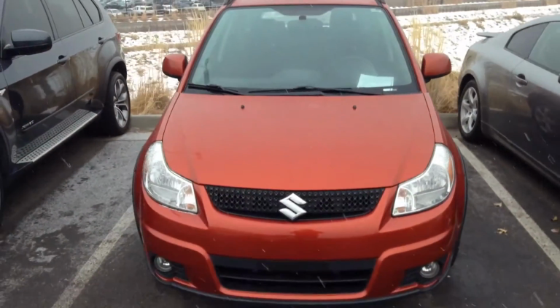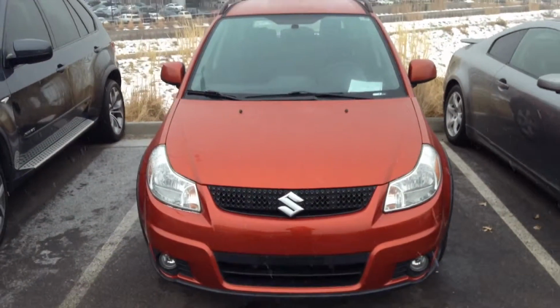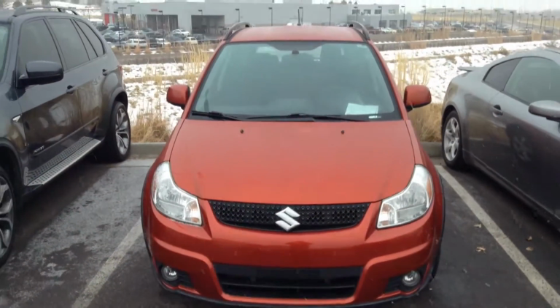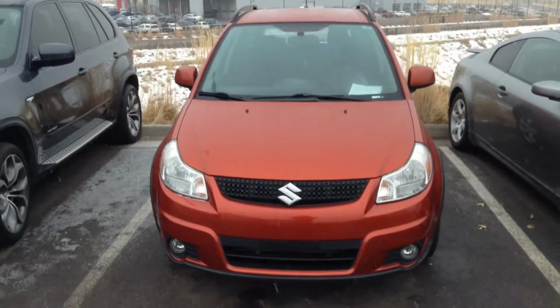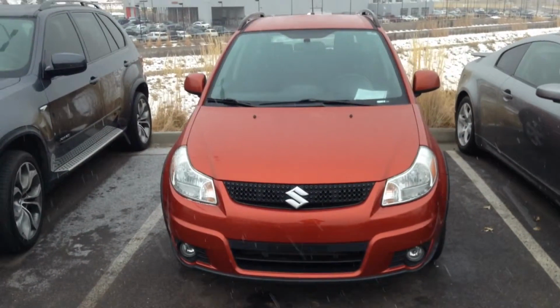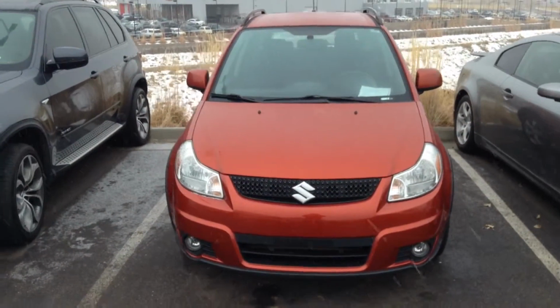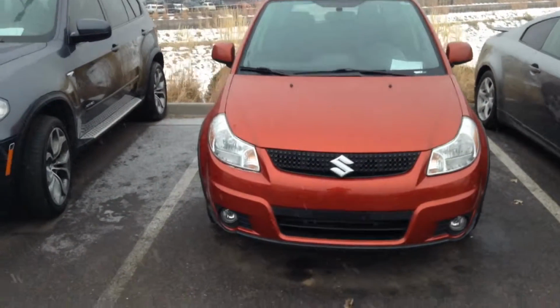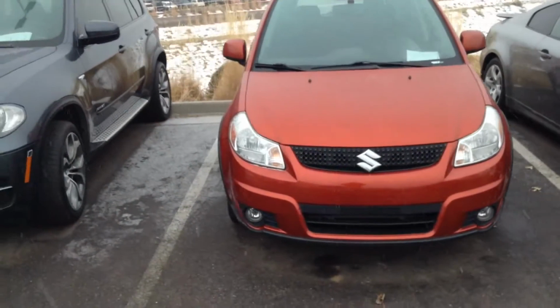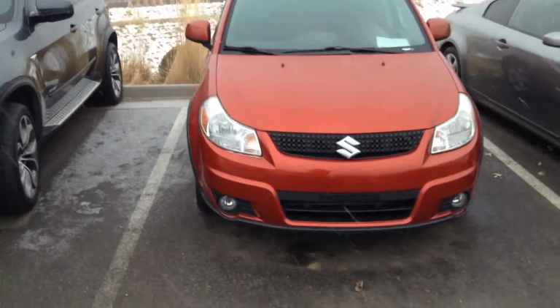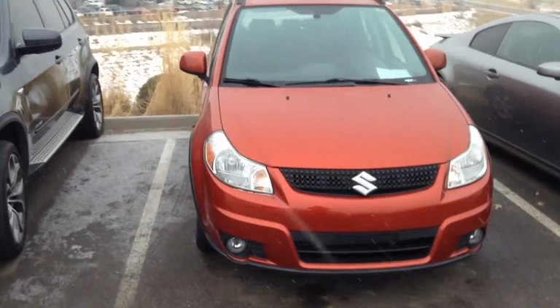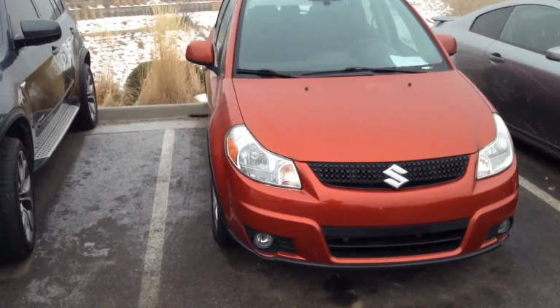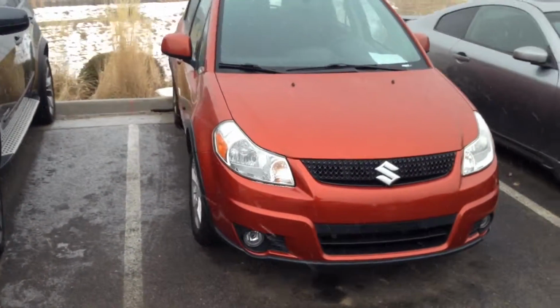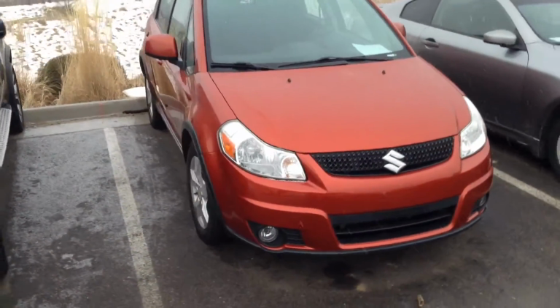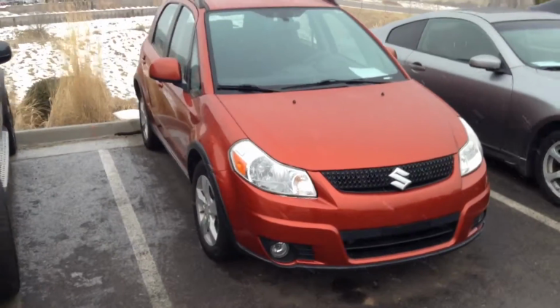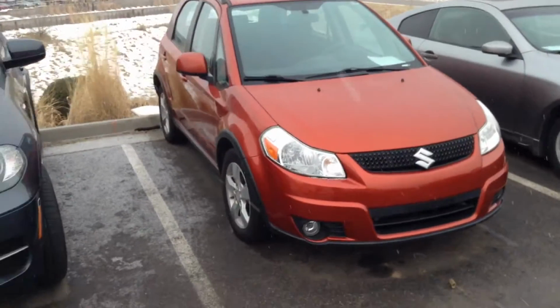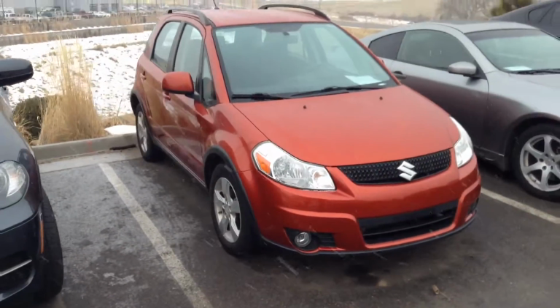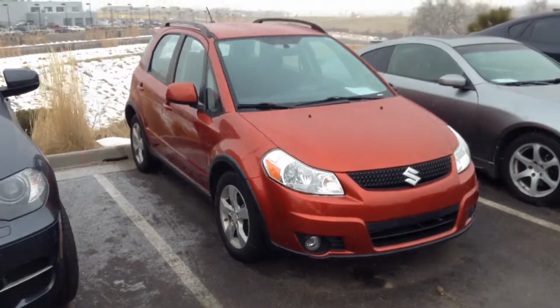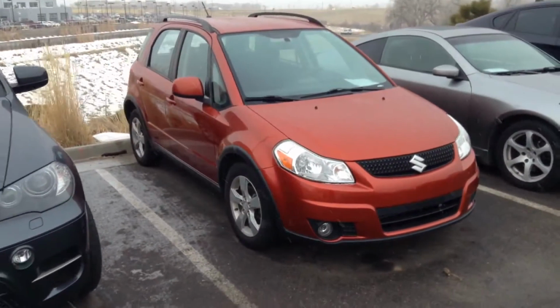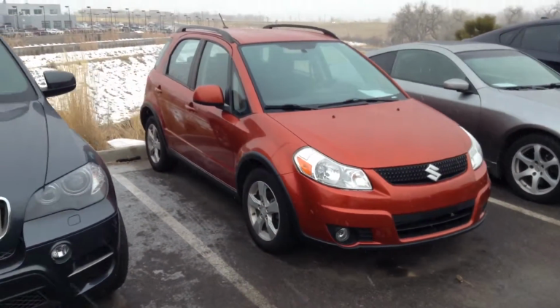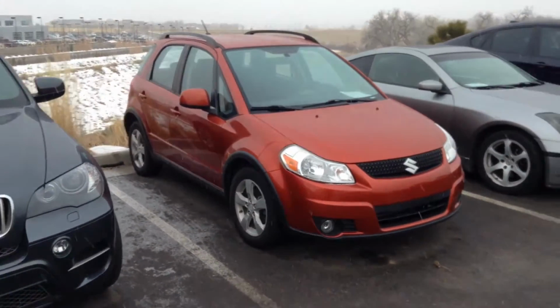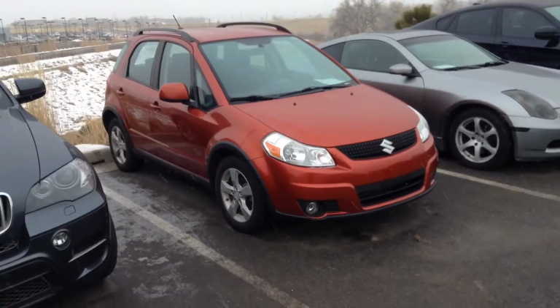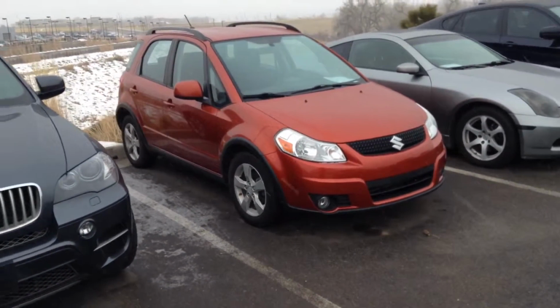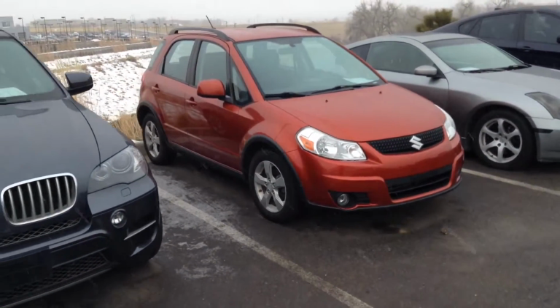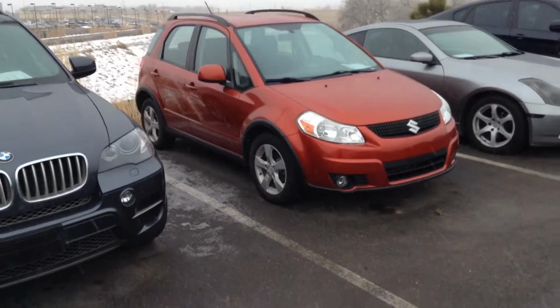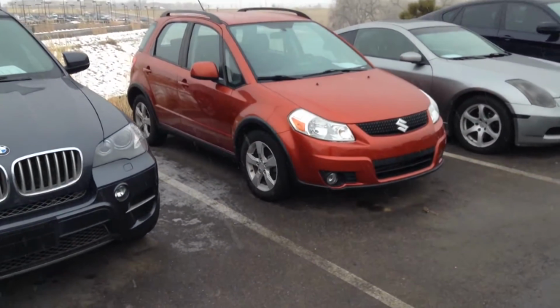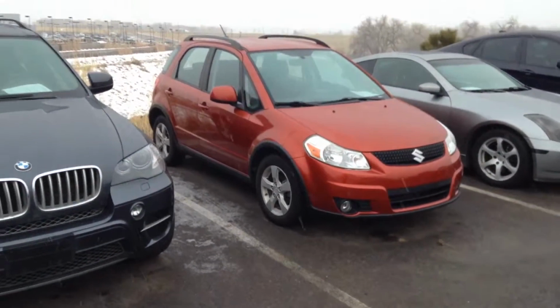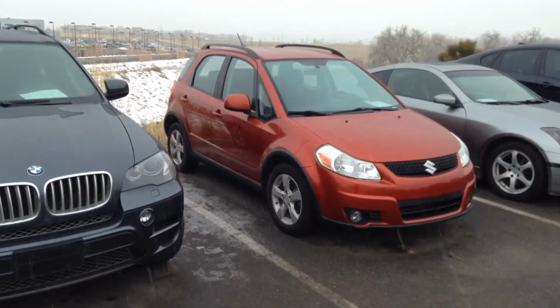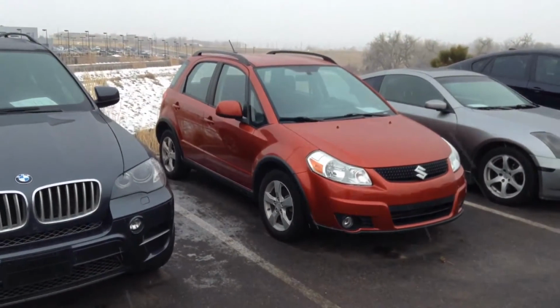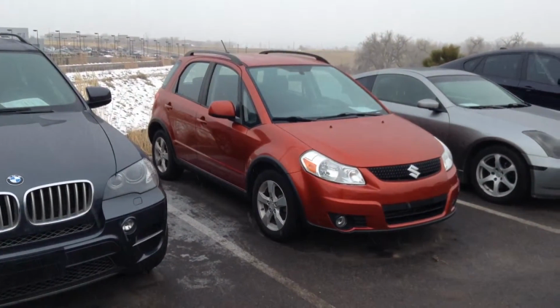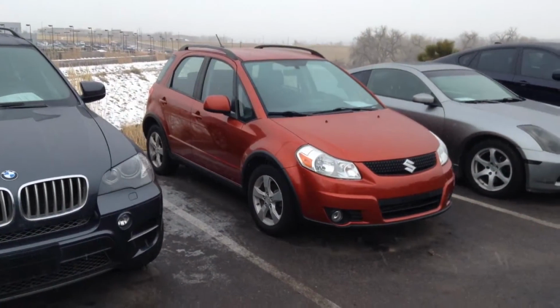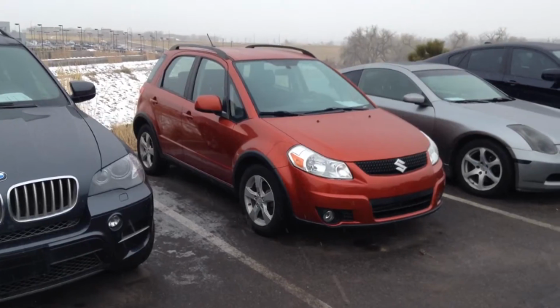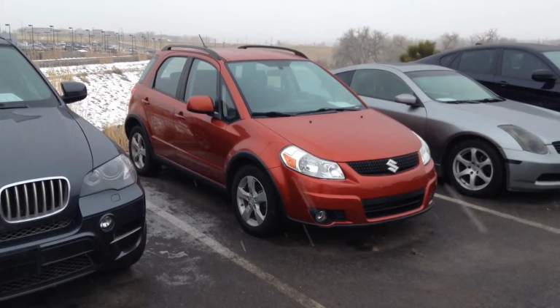This is Chuck over at Shop BMW in Littleton. I just wanted to send you a video of the Suzuki SX4. It's a 2012 and in very good shape.